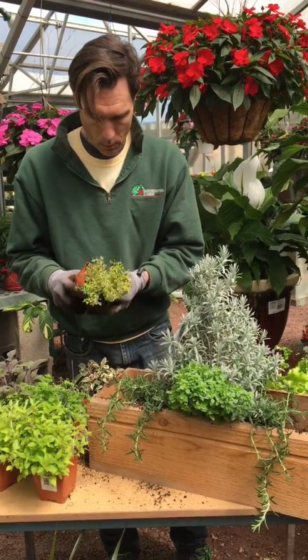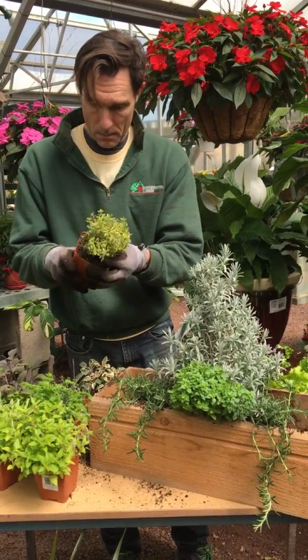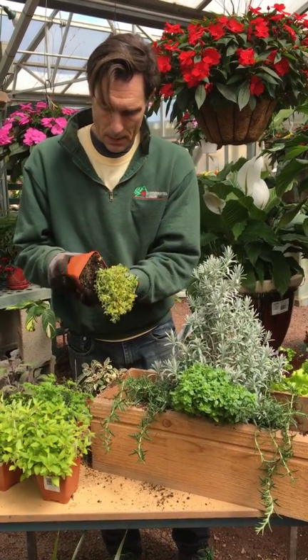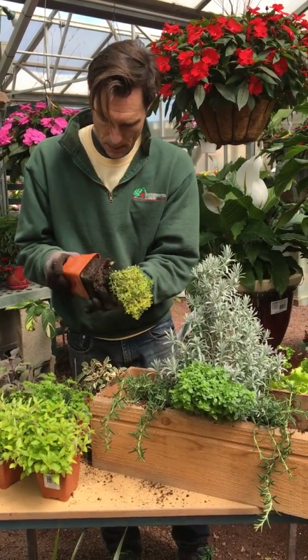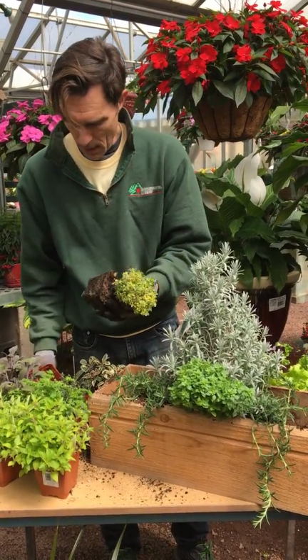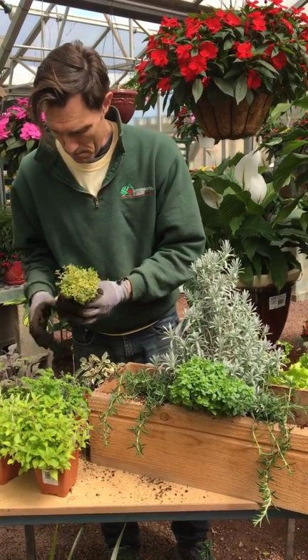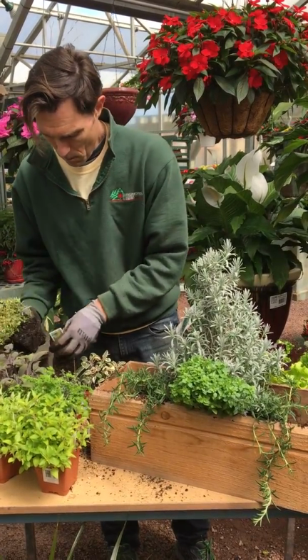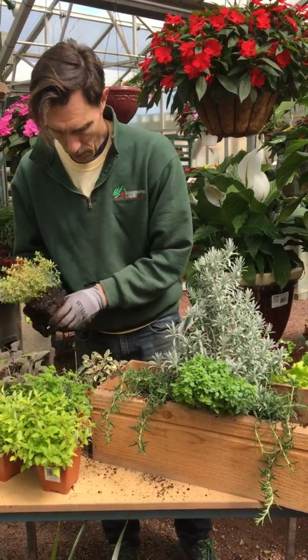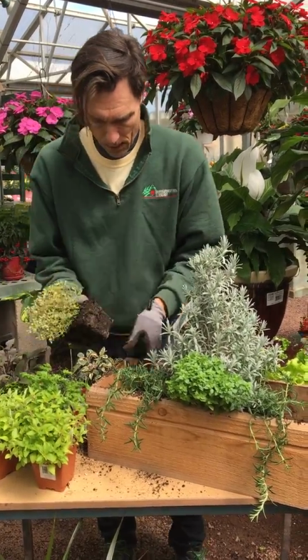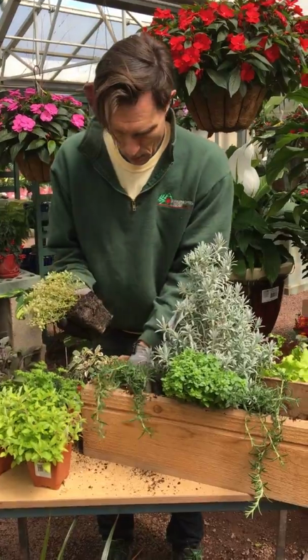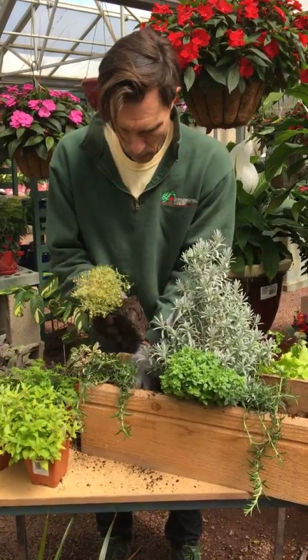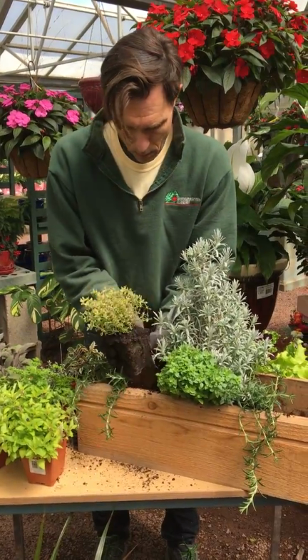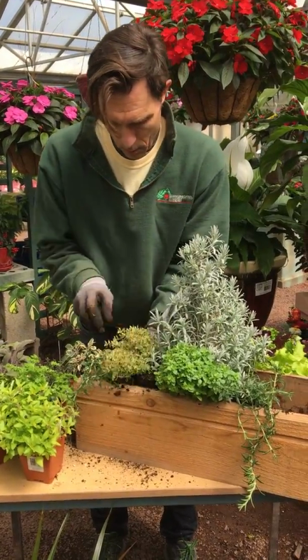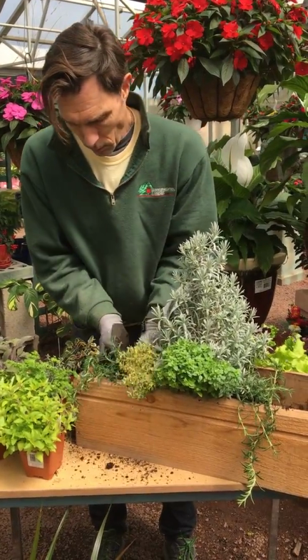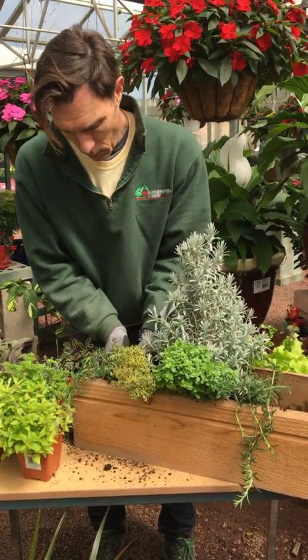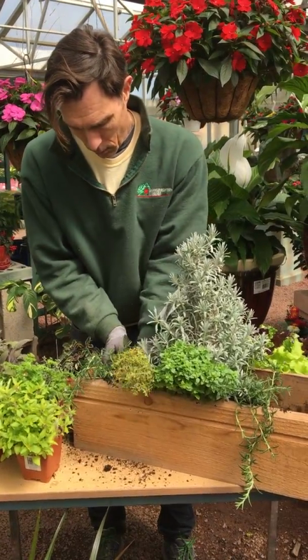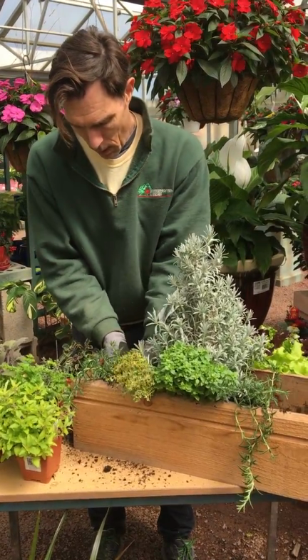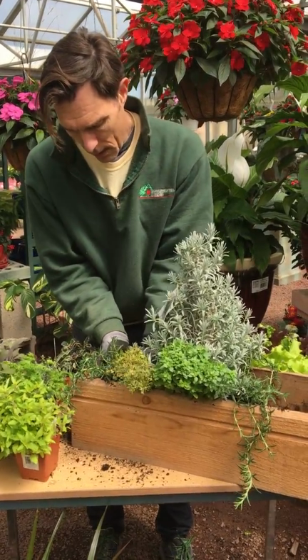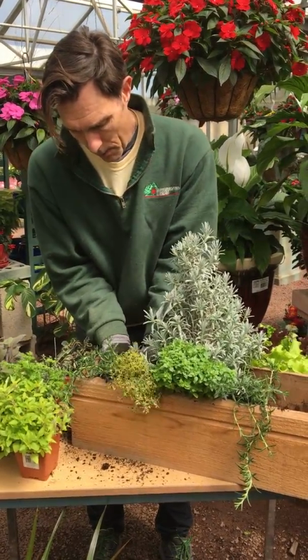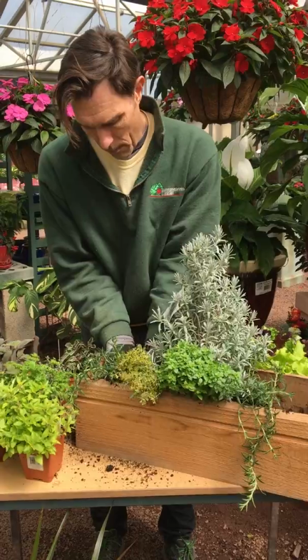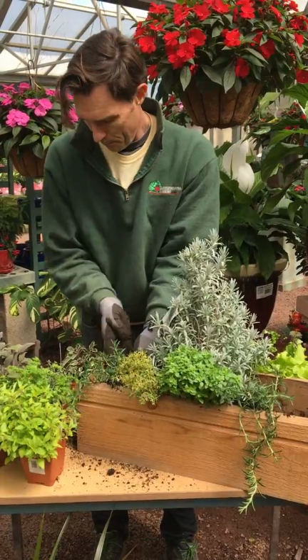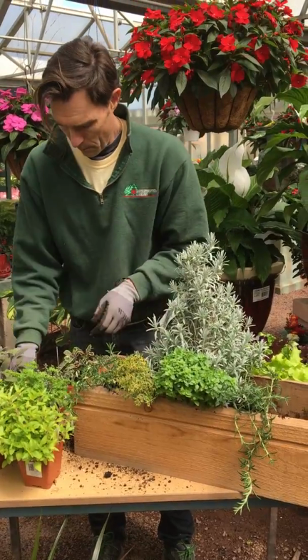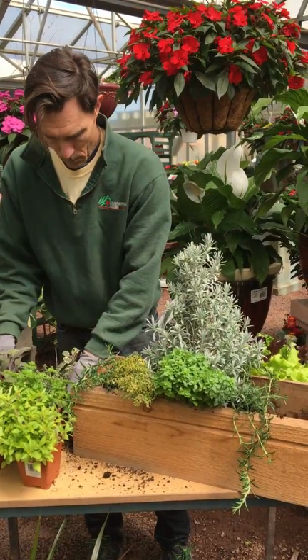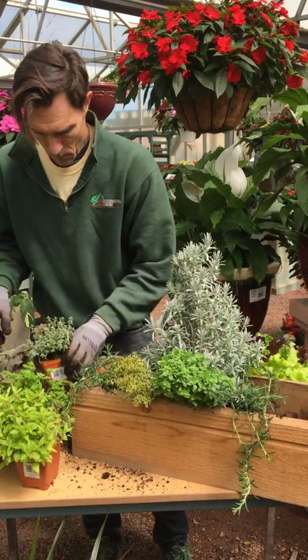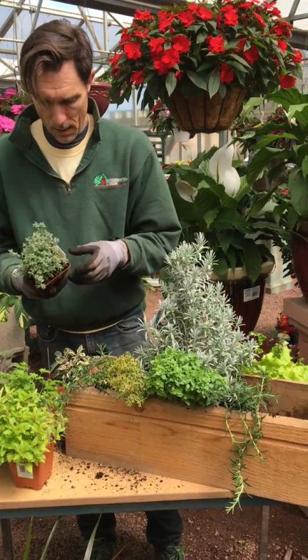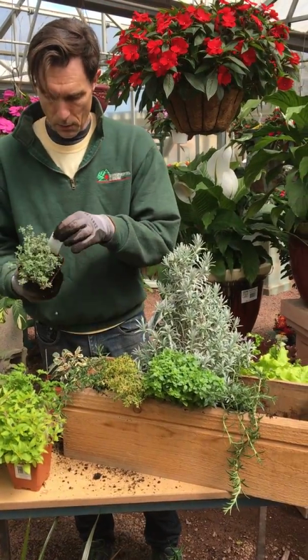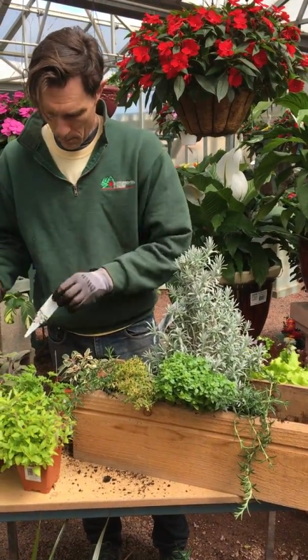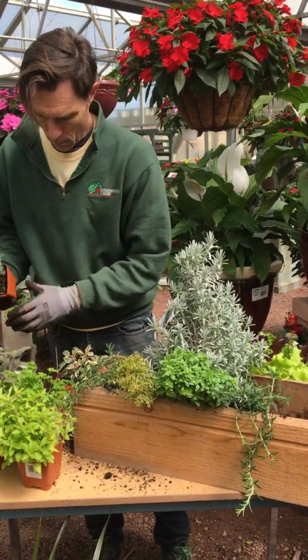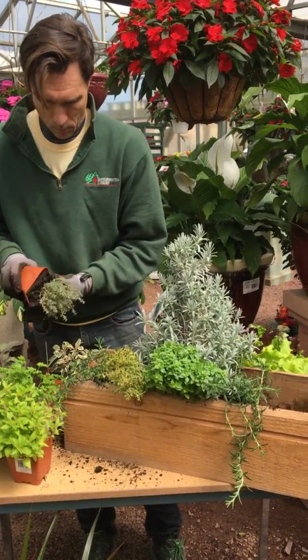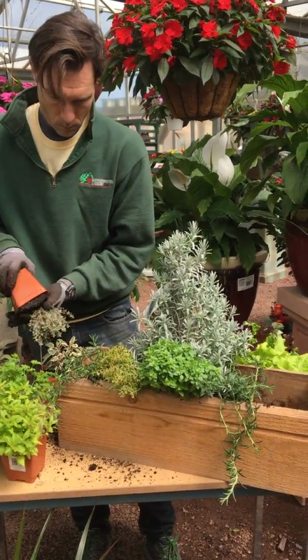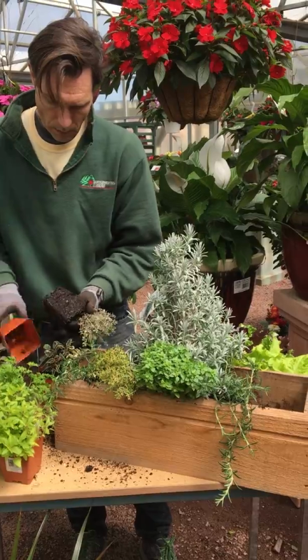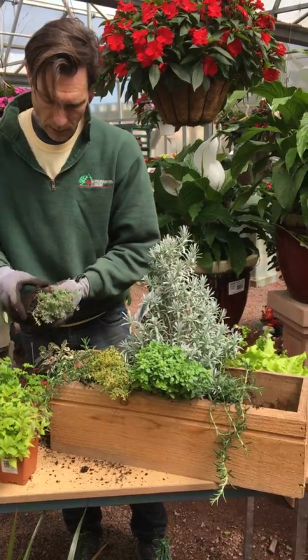We're going to use some thyme. This is some nice lemon thyme for the front, again to creep over the edge. Just want to tuck that up in the front. Here's a silver thyme — very fragrant.